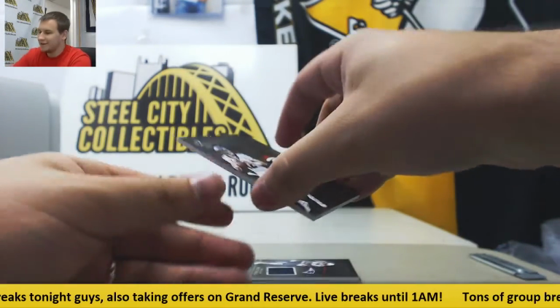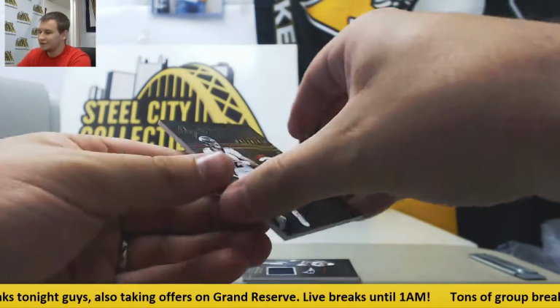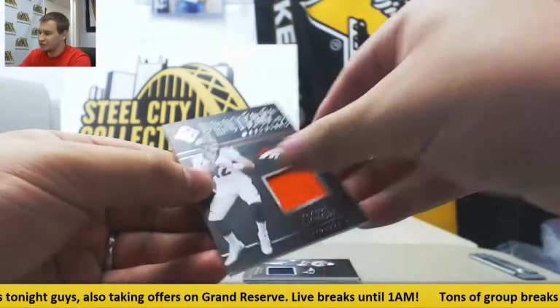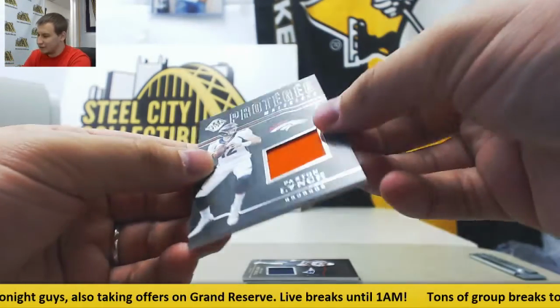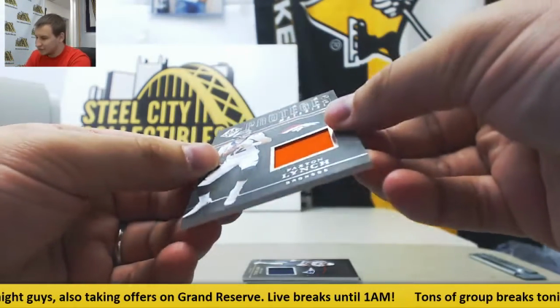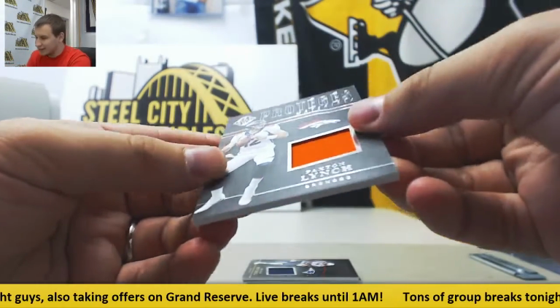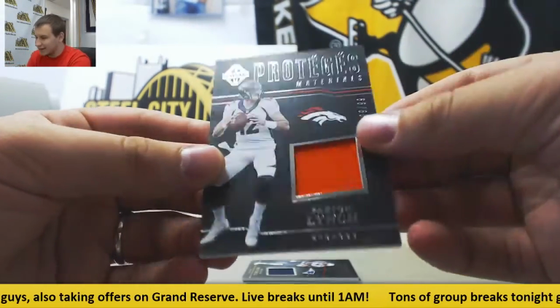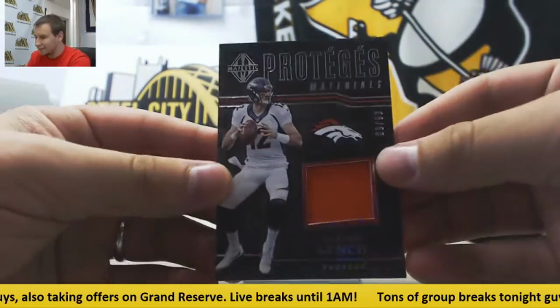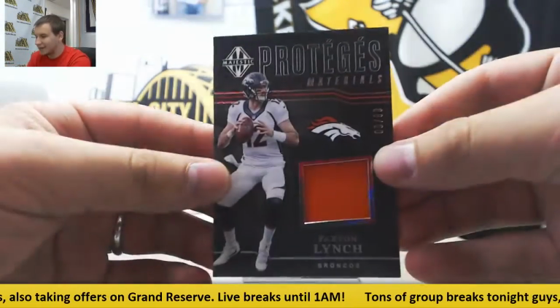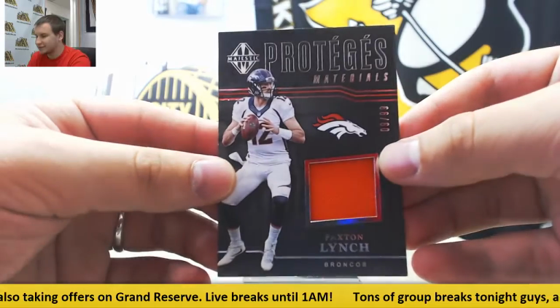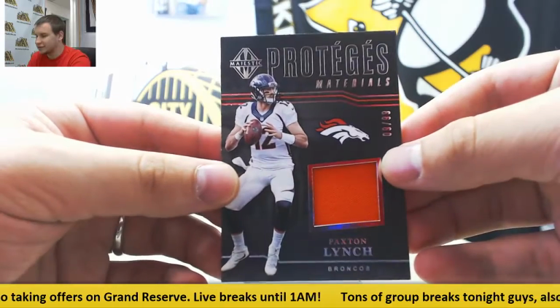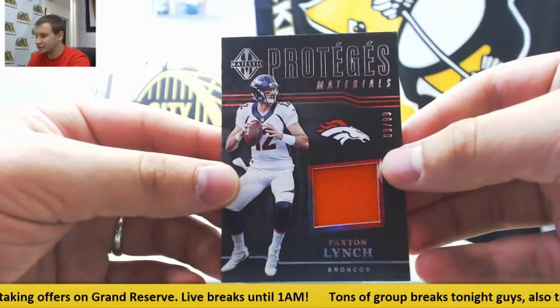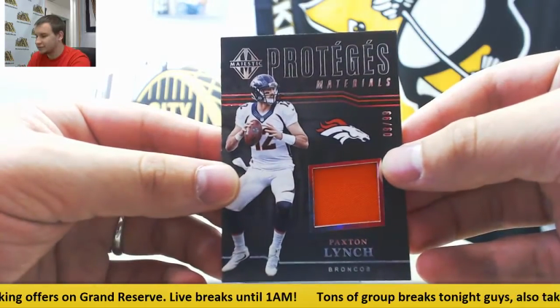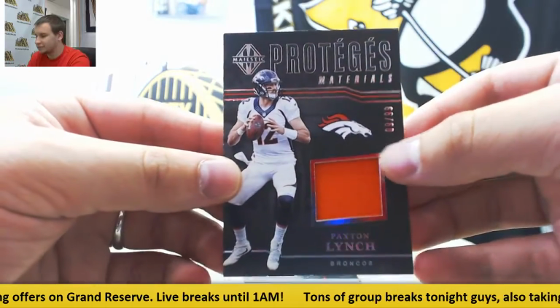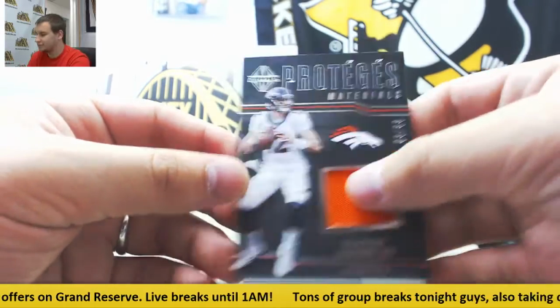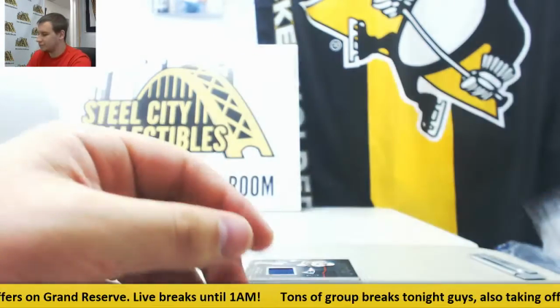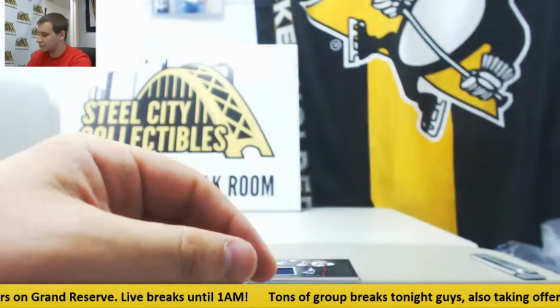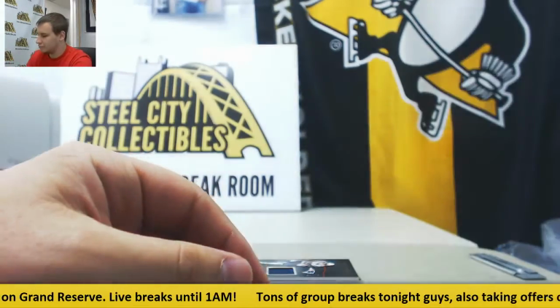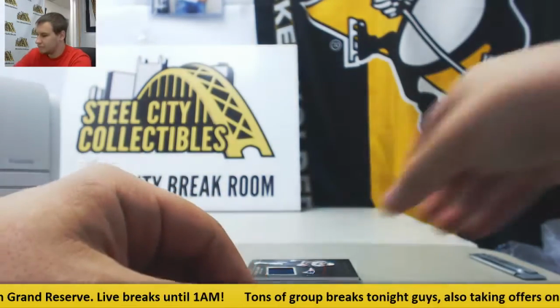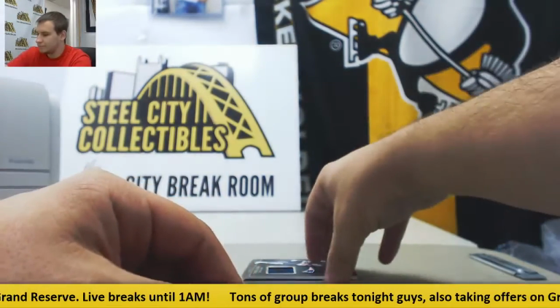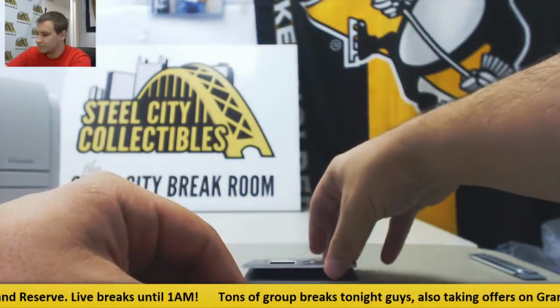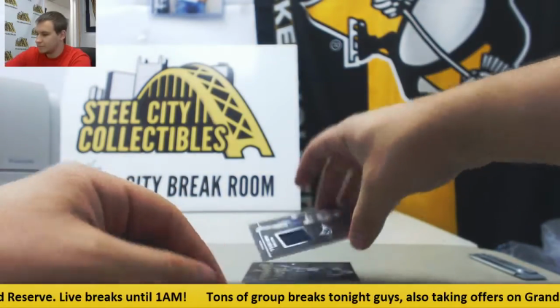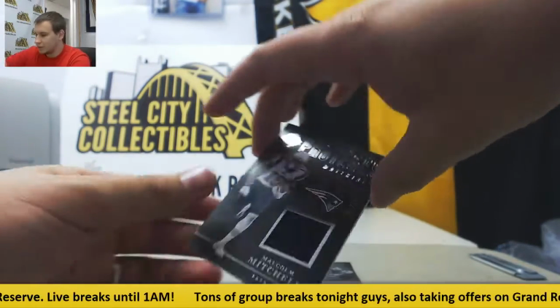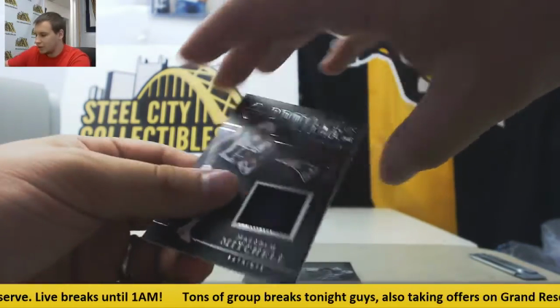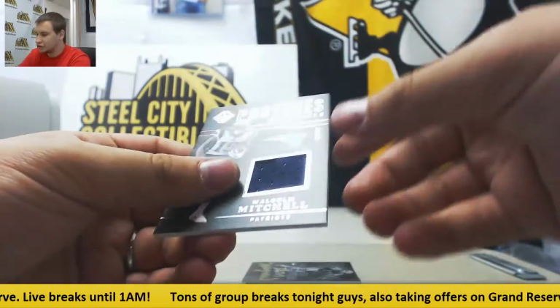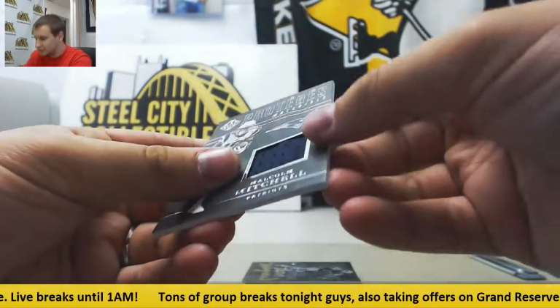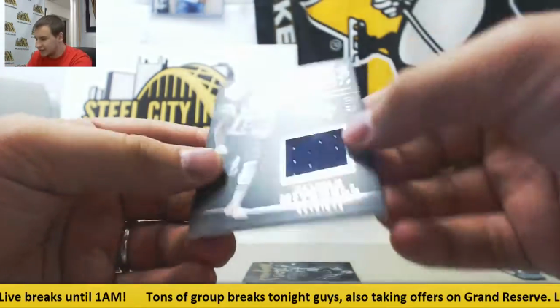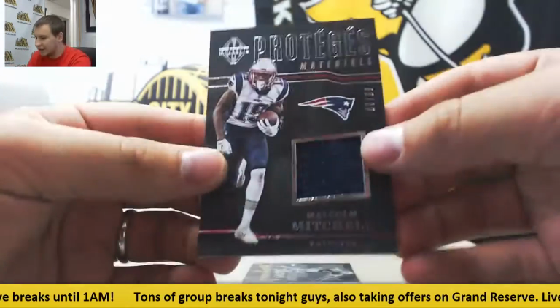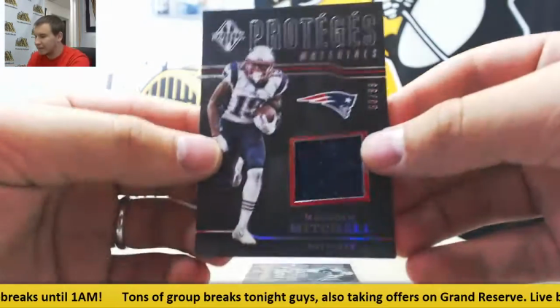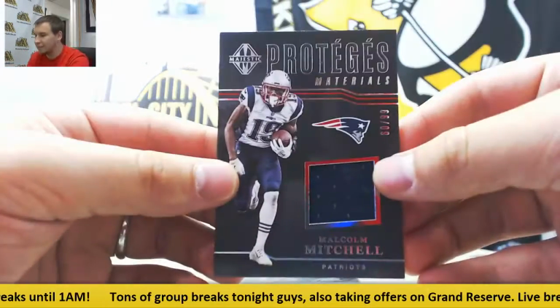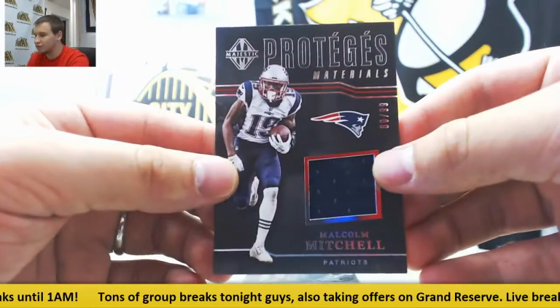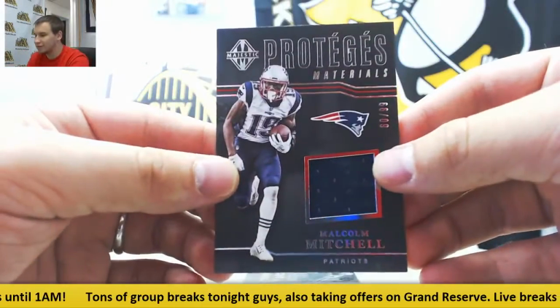Jersey Relic to 99, Paxton Lynch. Another Jersey to 99, Malcolm Mitchell once again.